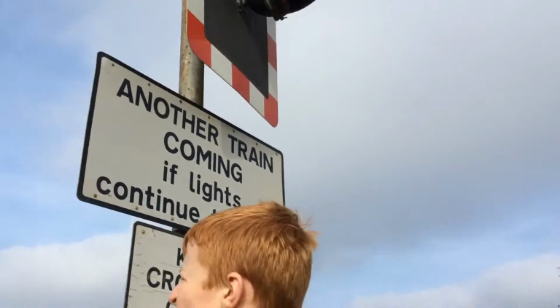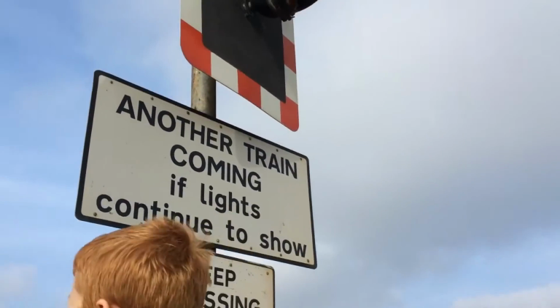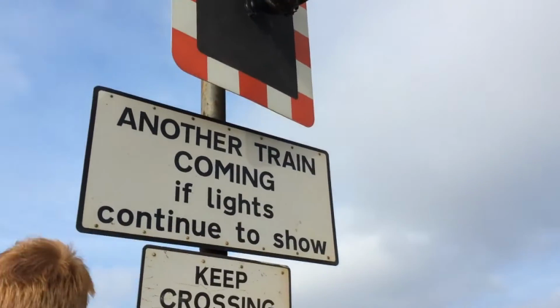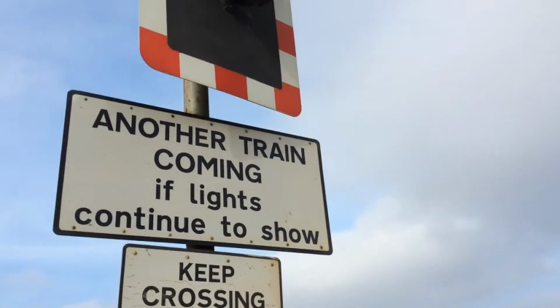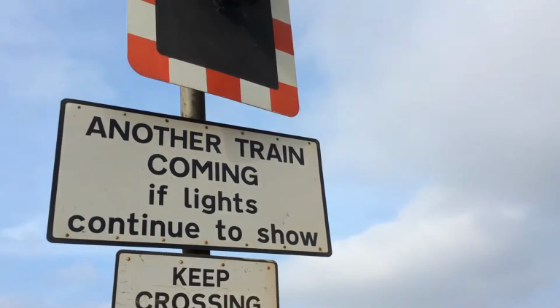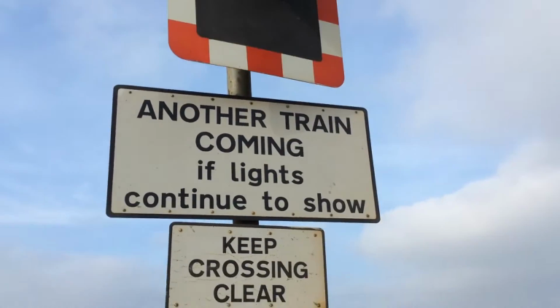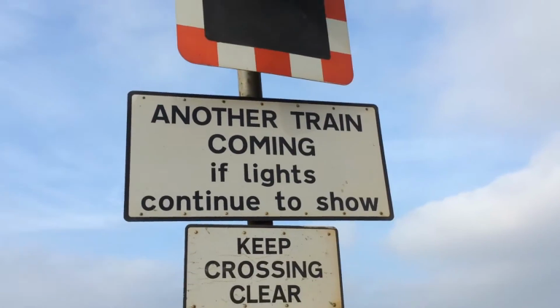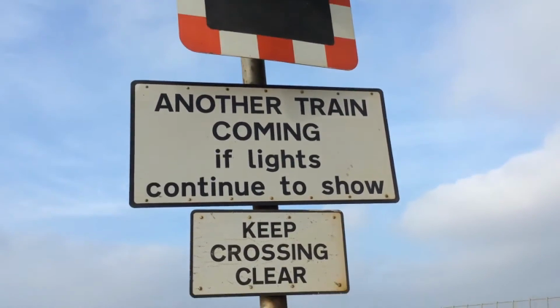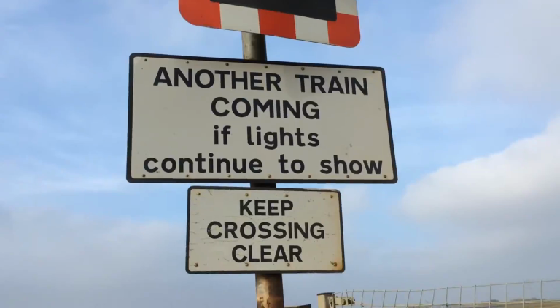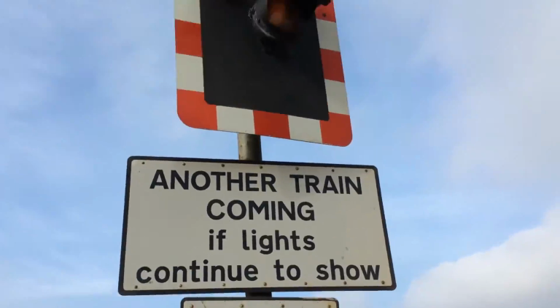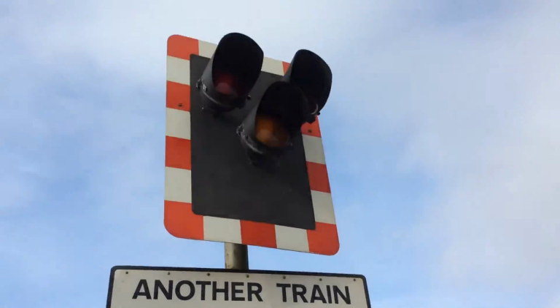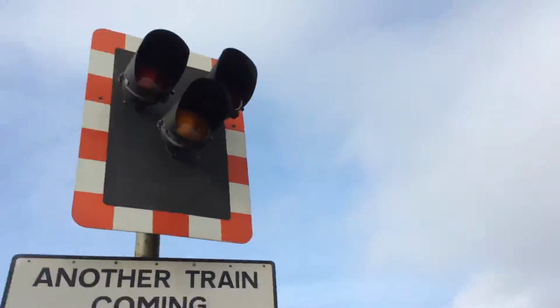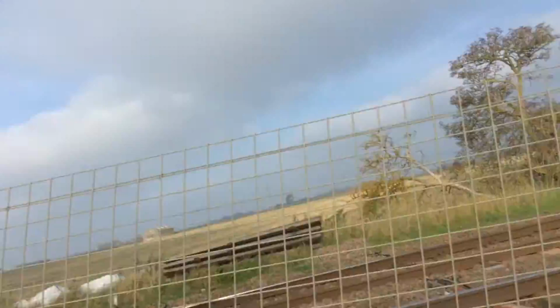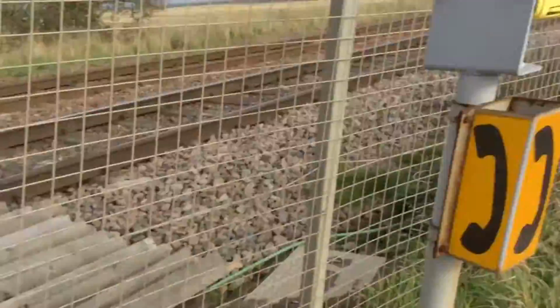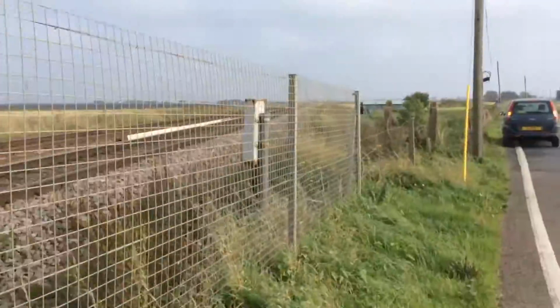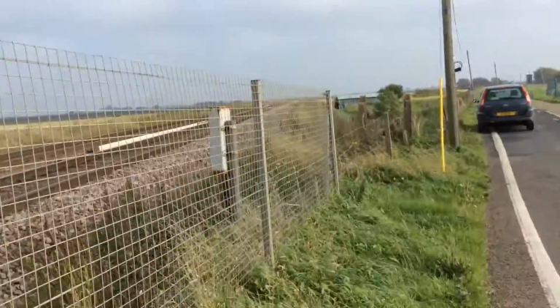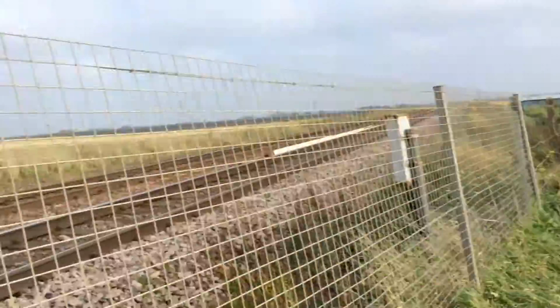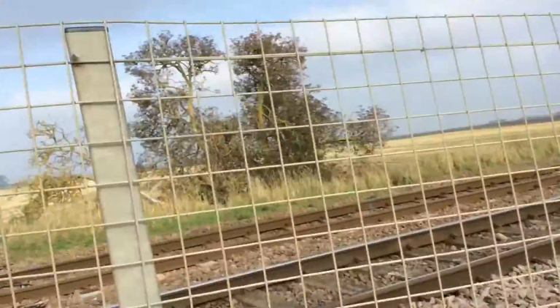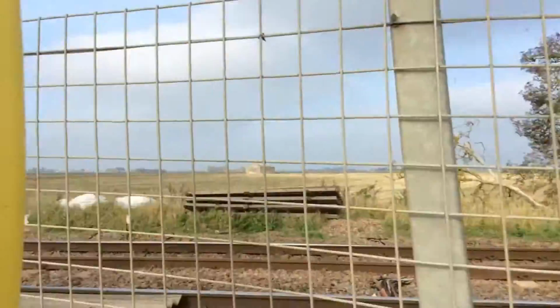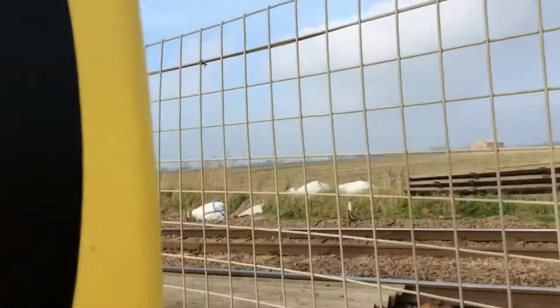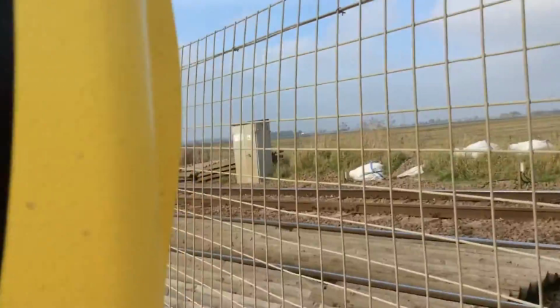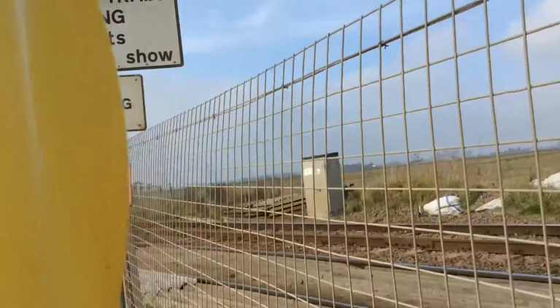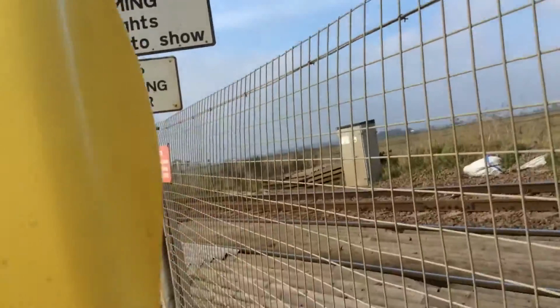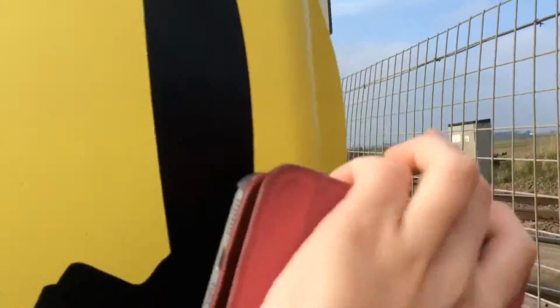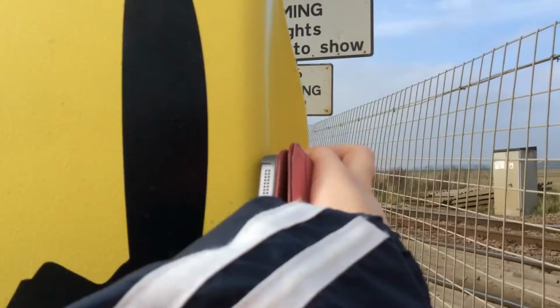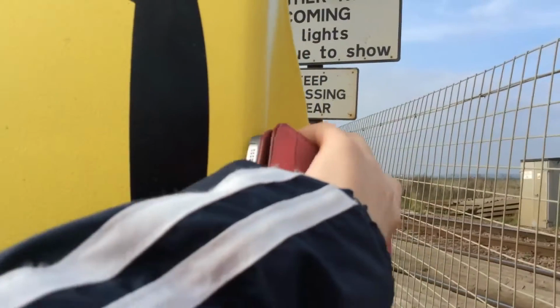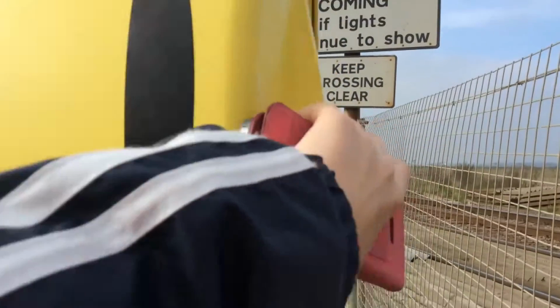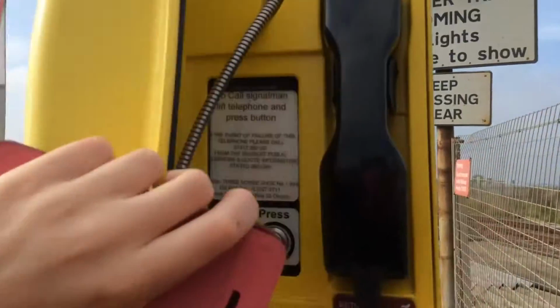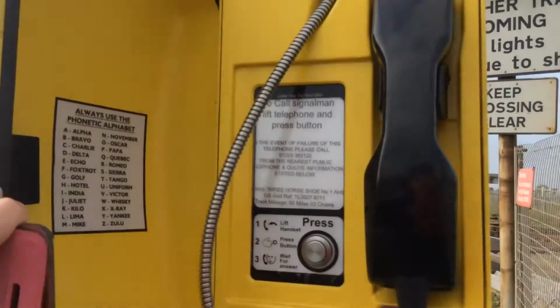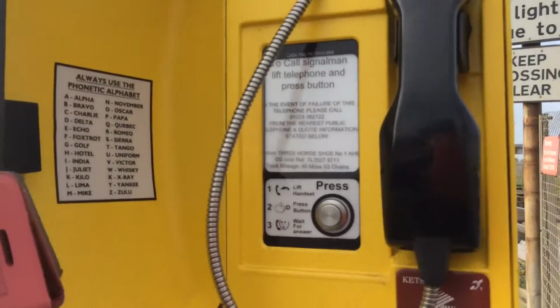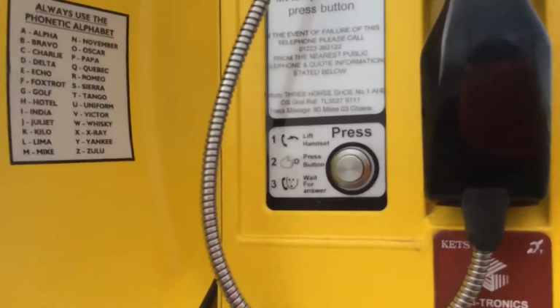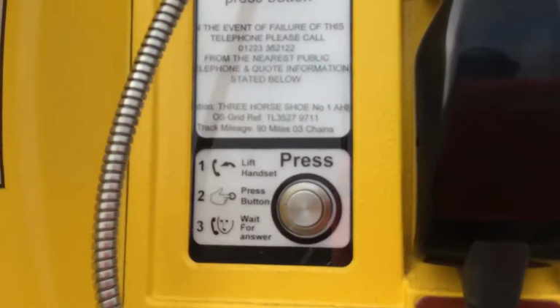Another train coming if you'd like to continue to show. Keep crossing clear, and here's your phone box.